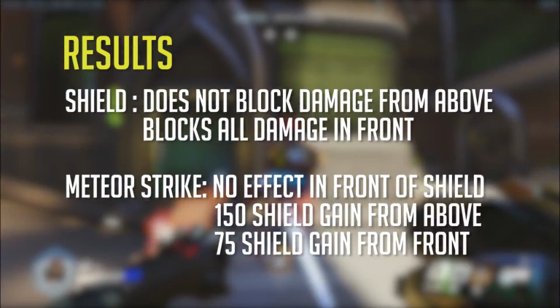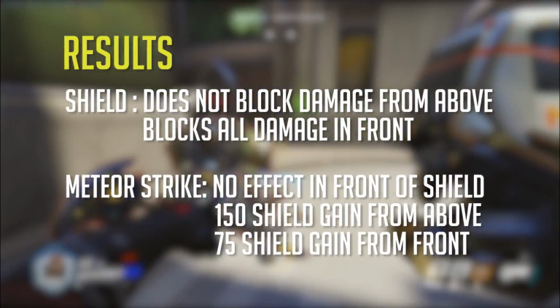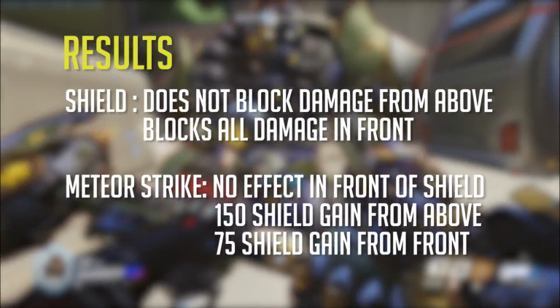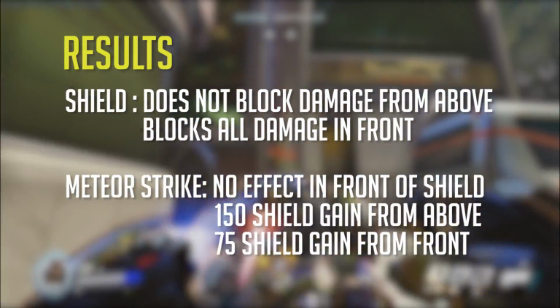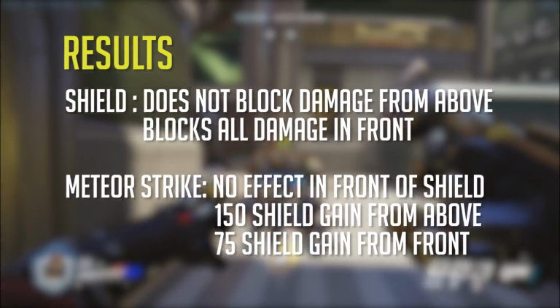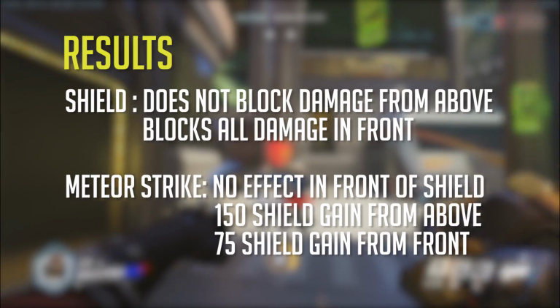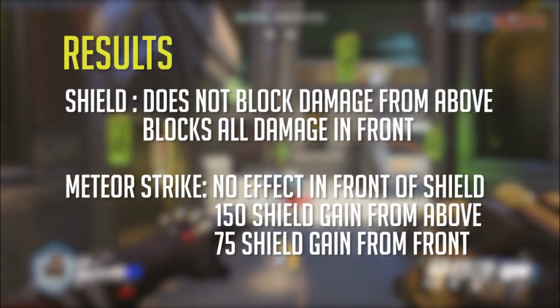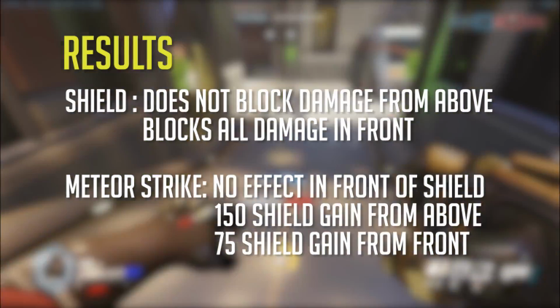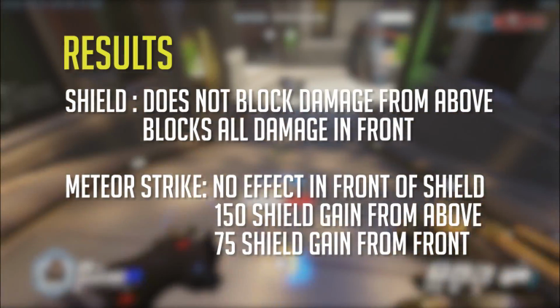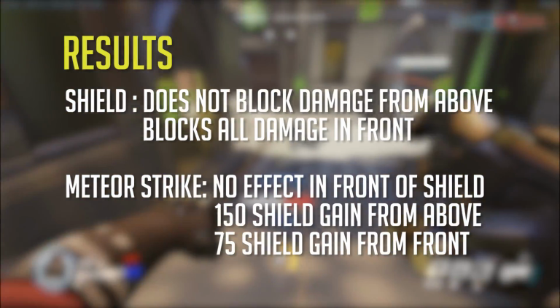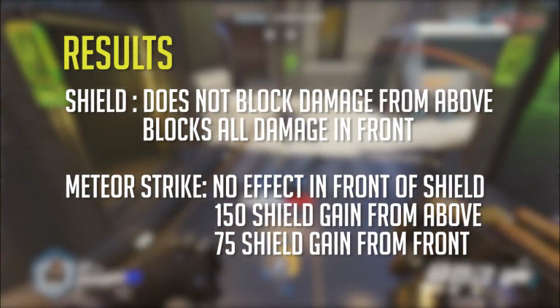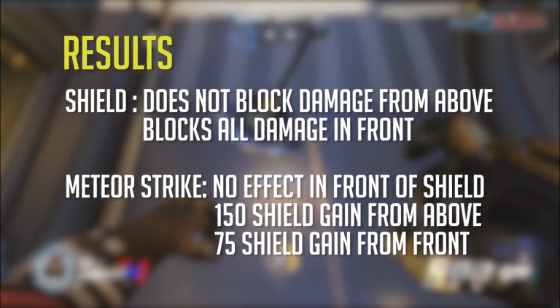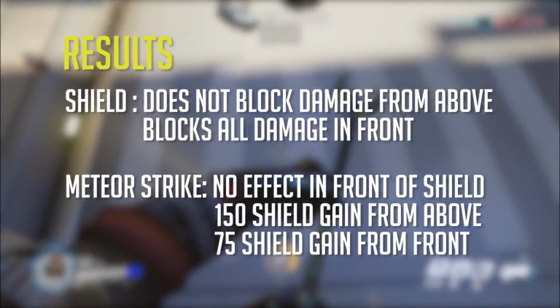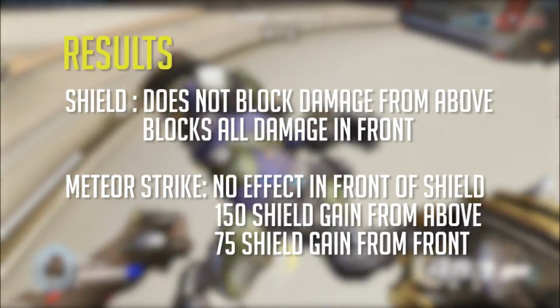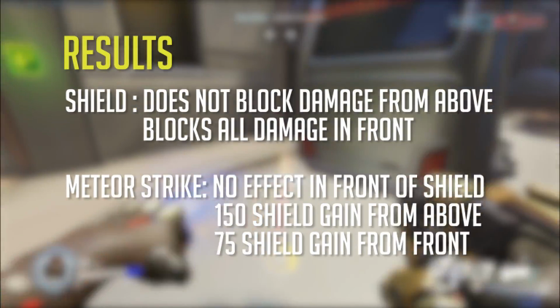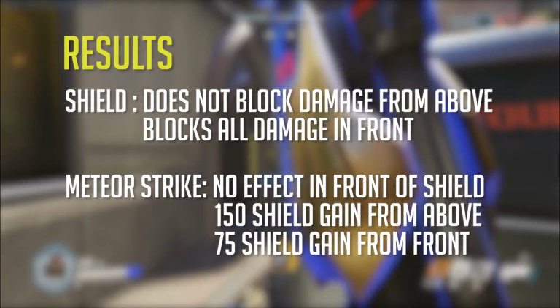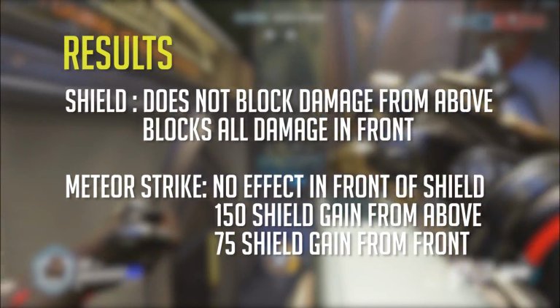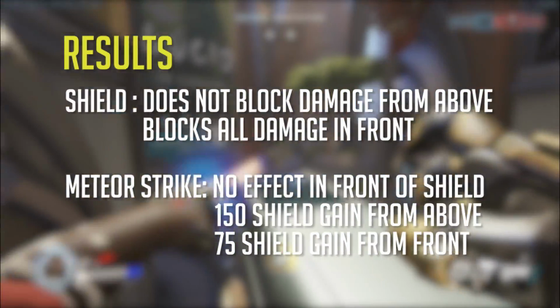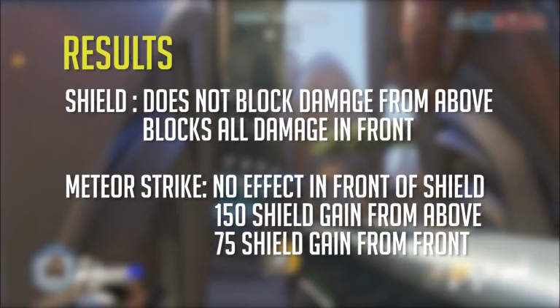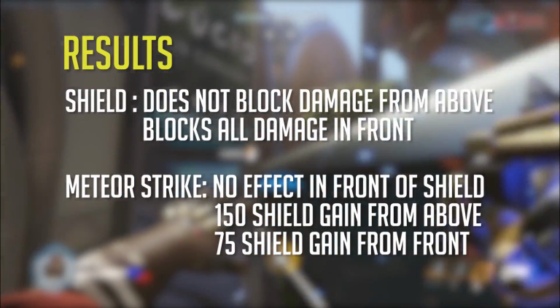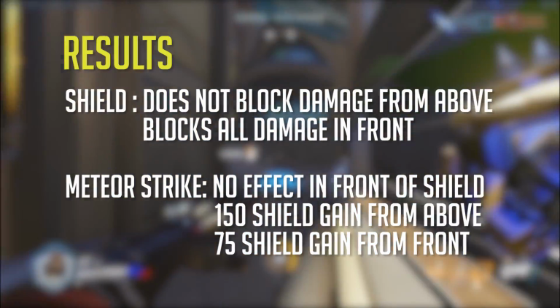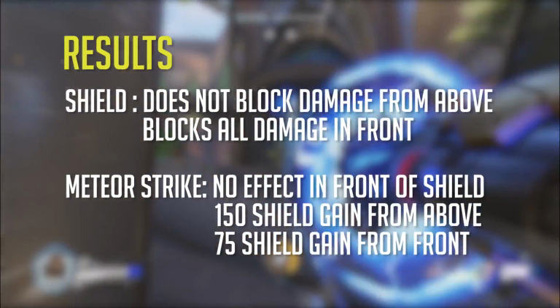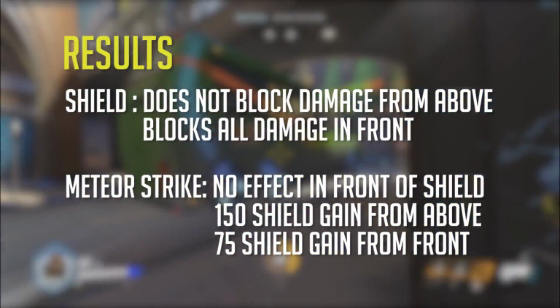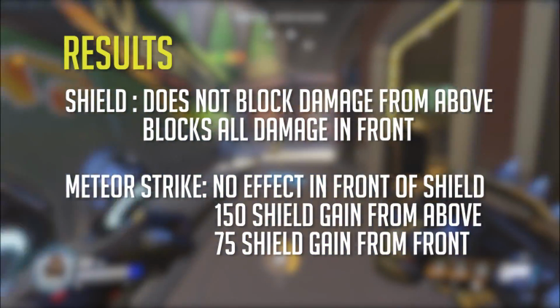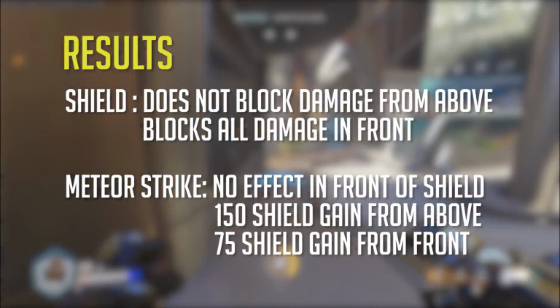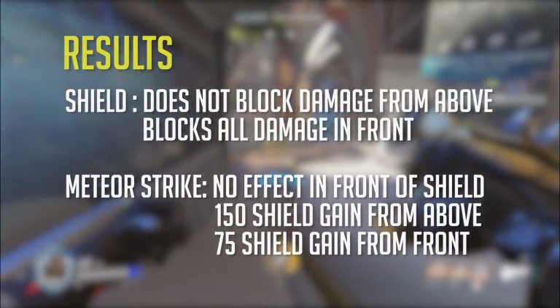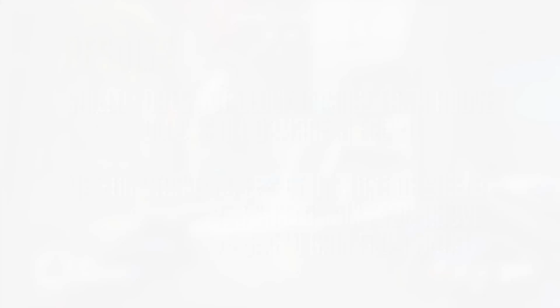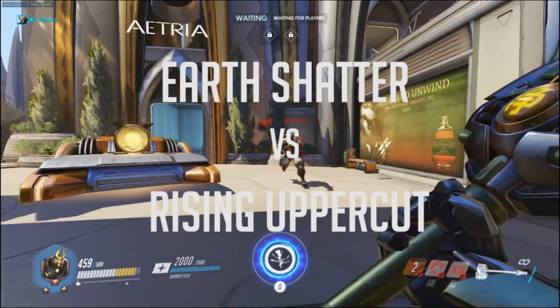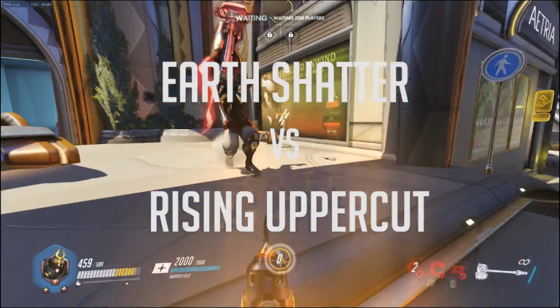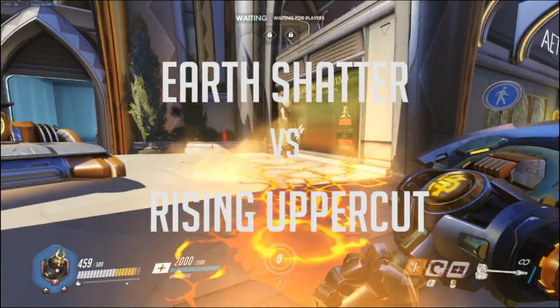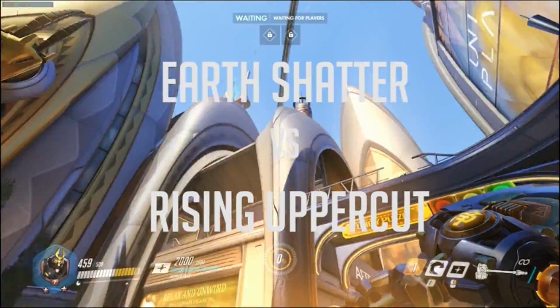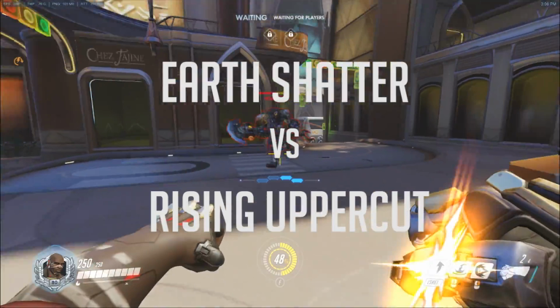However, if you land right on top of Reinhardt, not only will you do a lot of damage, Doomfist's passive will also grant him 150 shield, as opposed to the 75 he will get if you land in front of Reinhardt's shield.